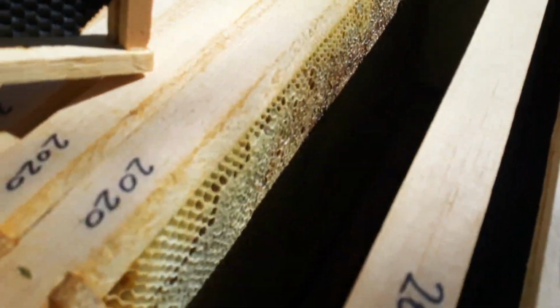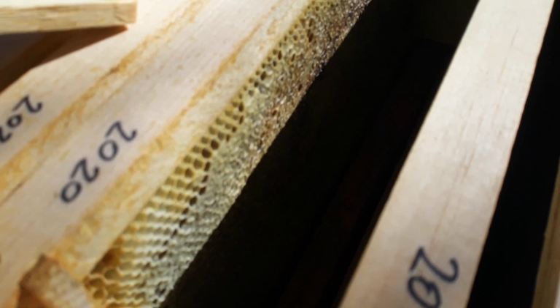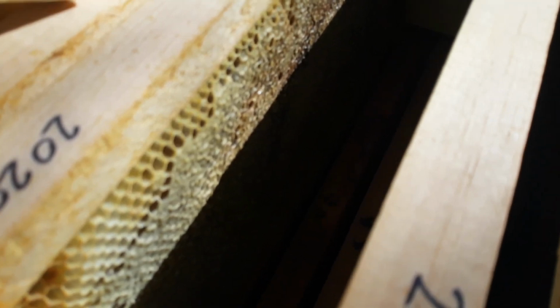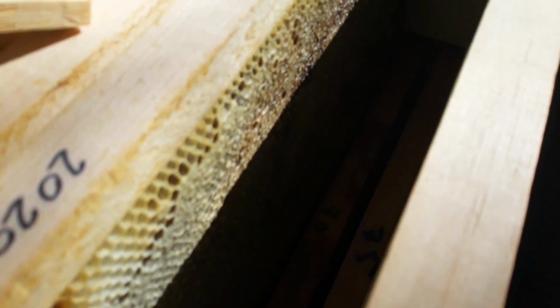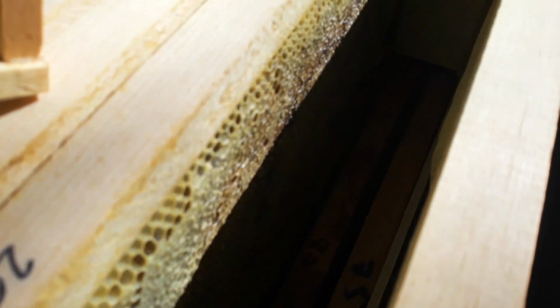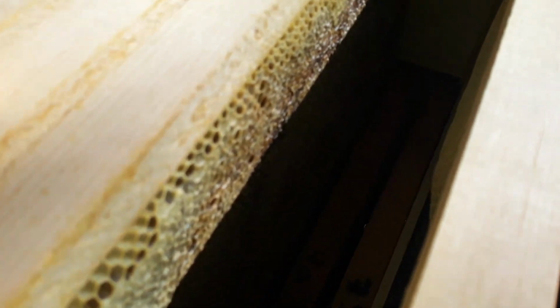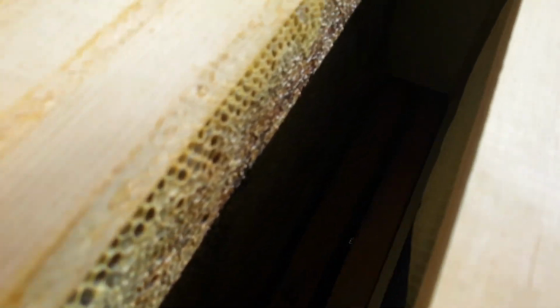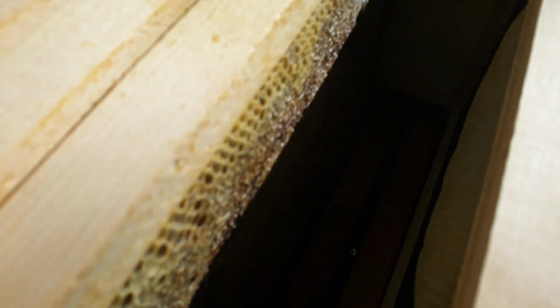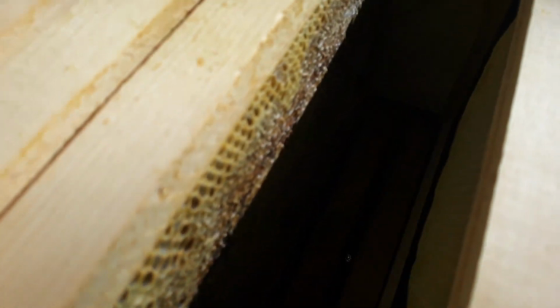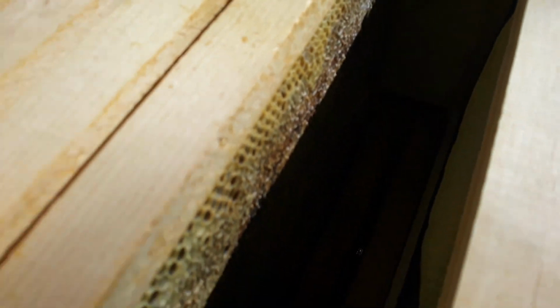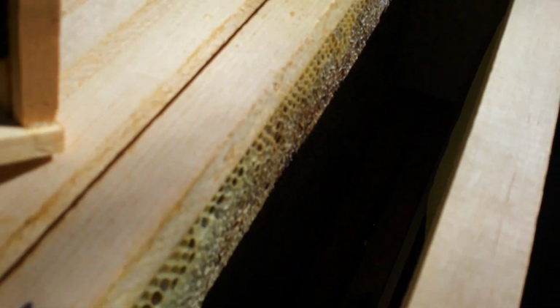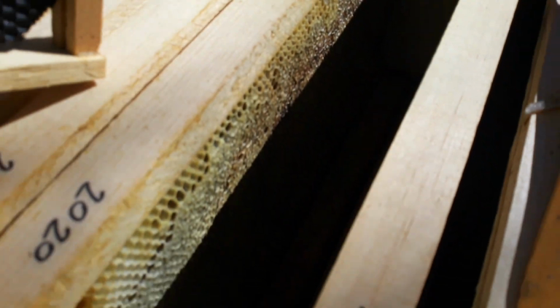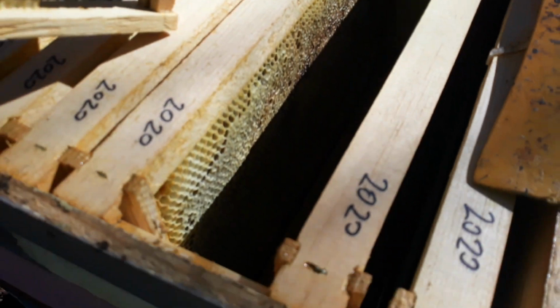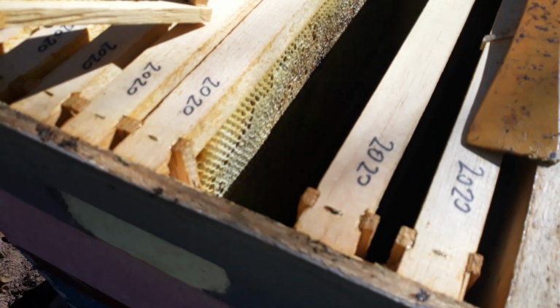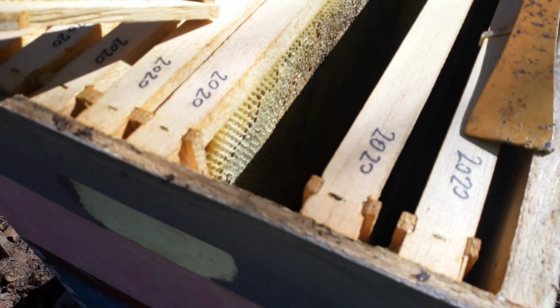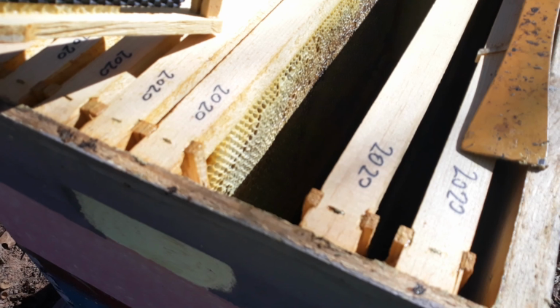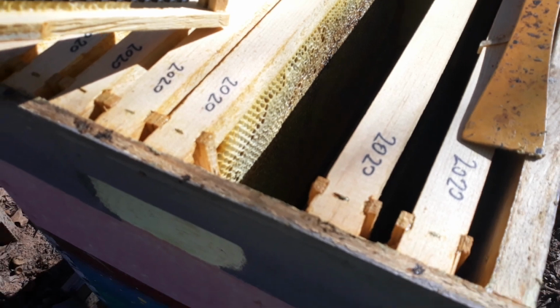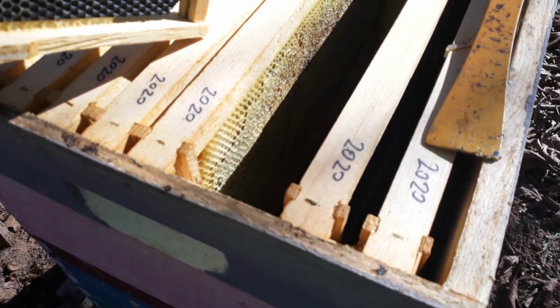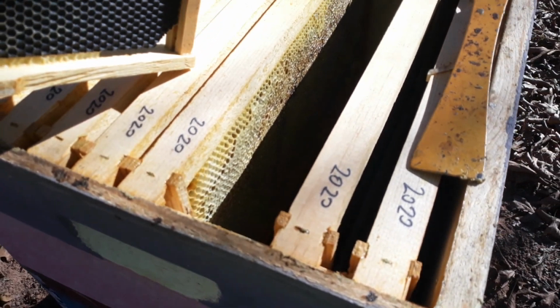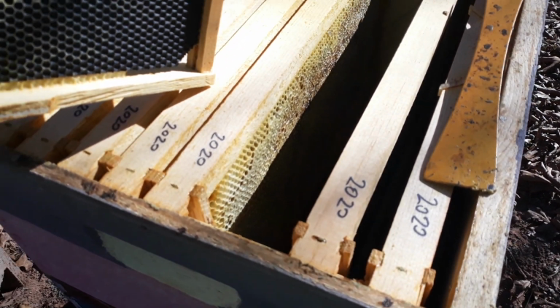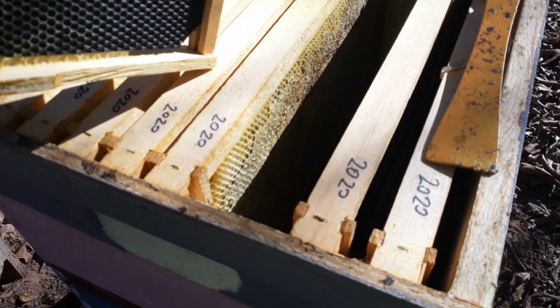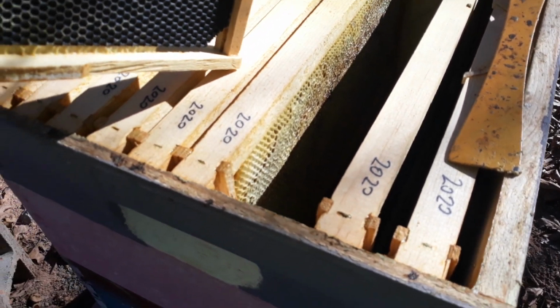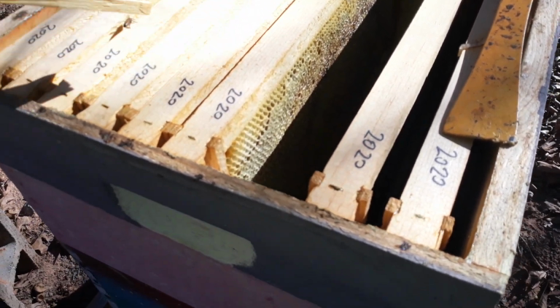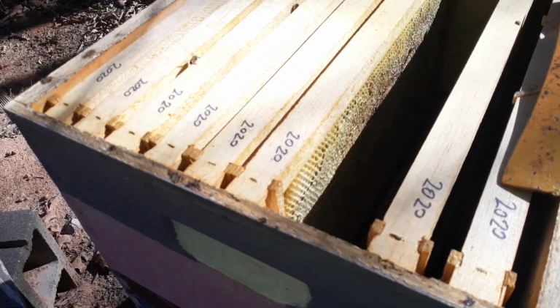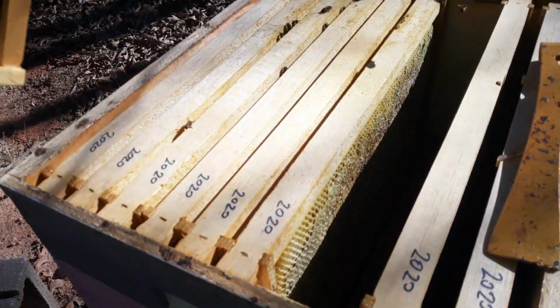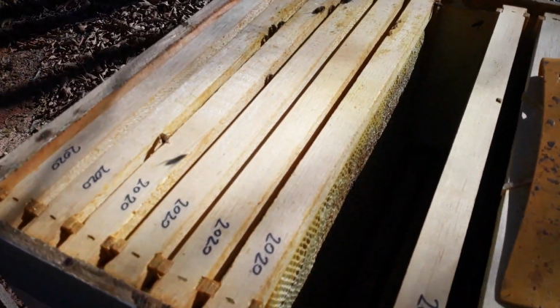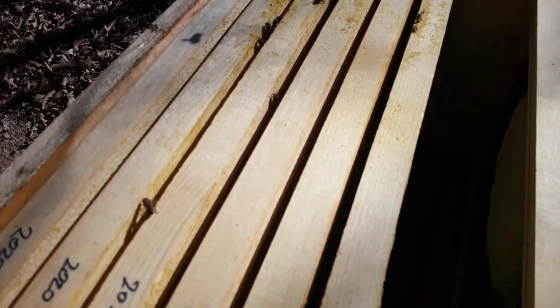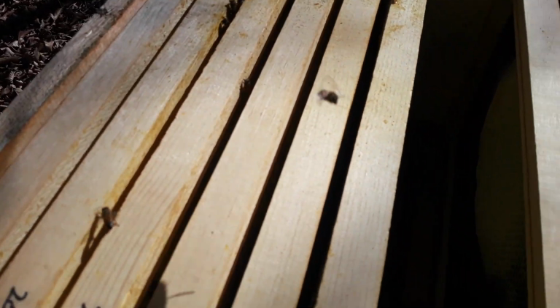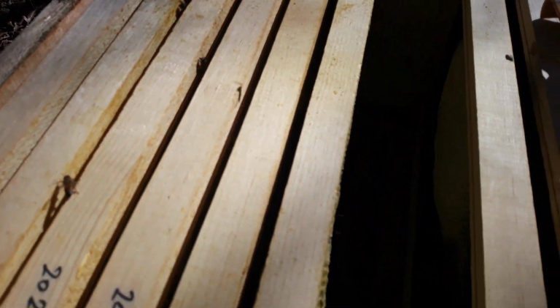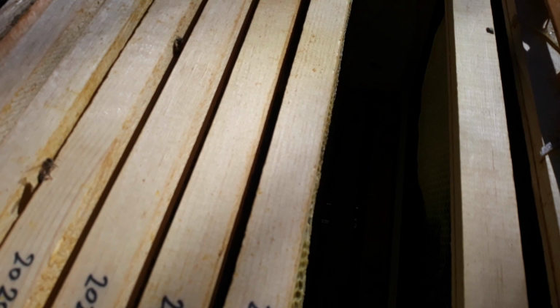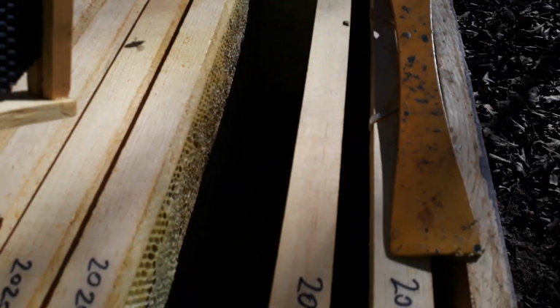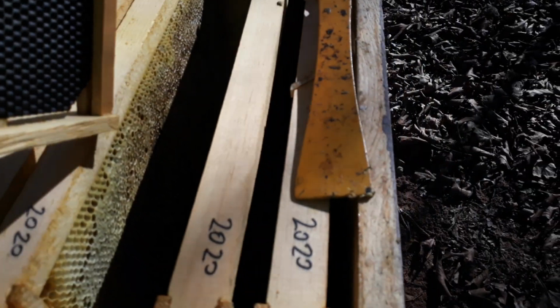So they have some stores. I bet they're going to do great this winter. I'm going to give them some two to one syrup anyway. I'm not going to go down — they're clustered in there still. Their hive must not be warmed up yet.